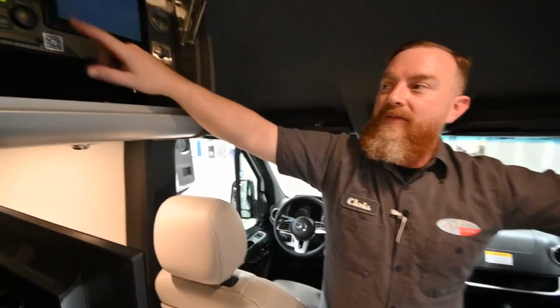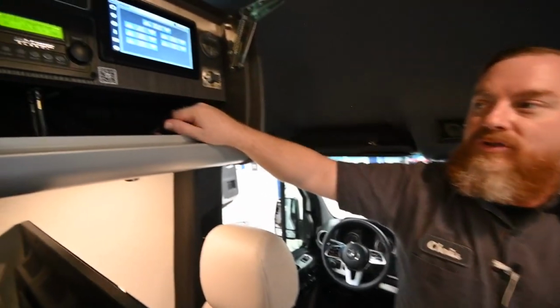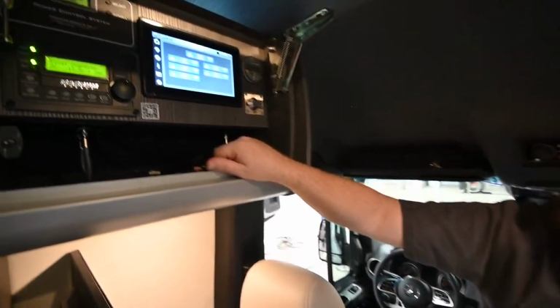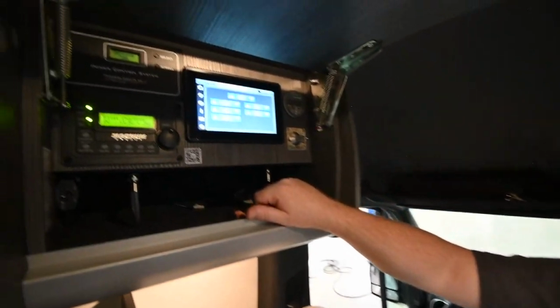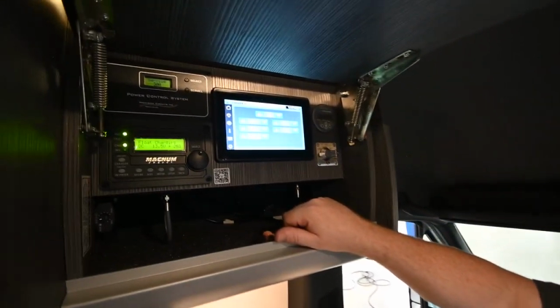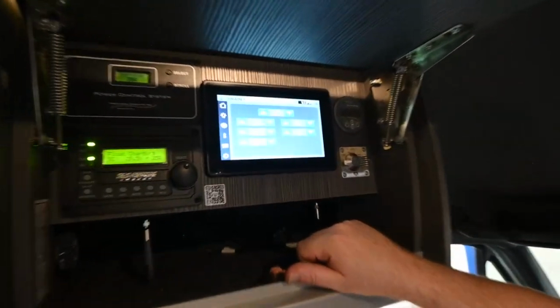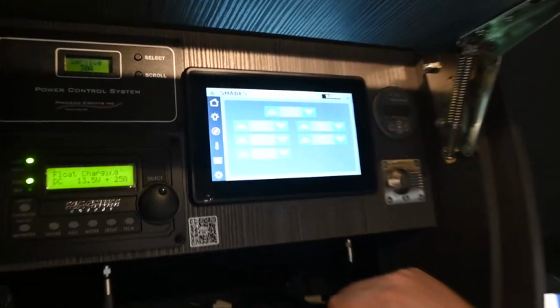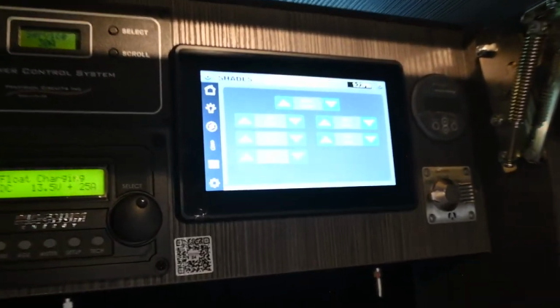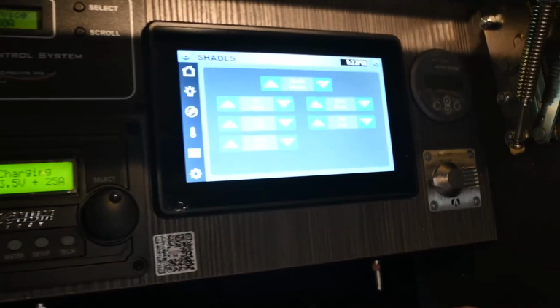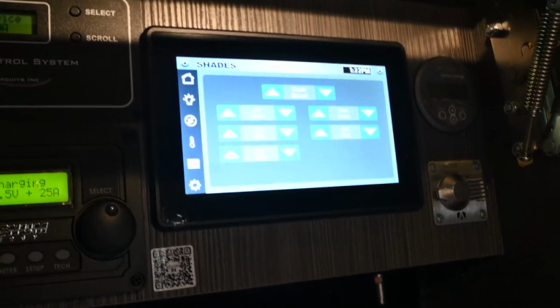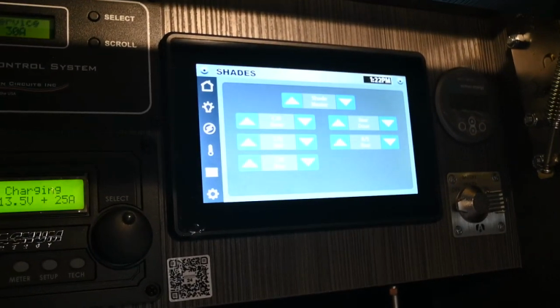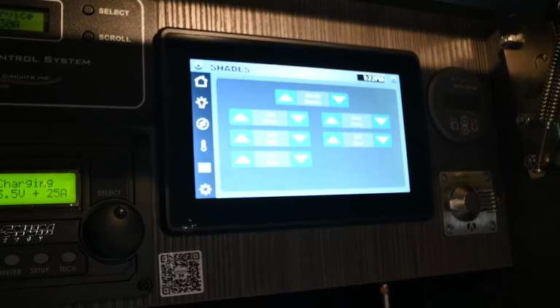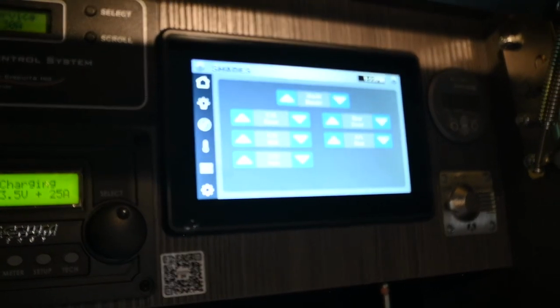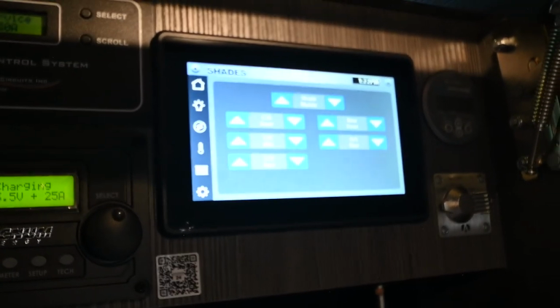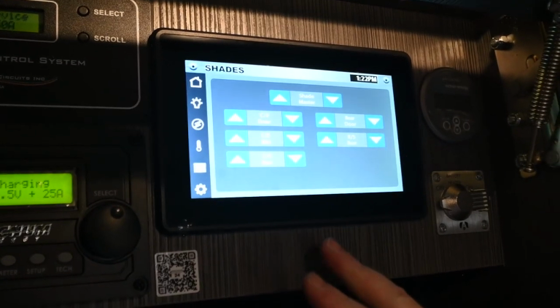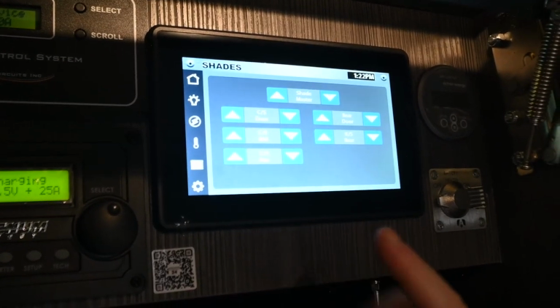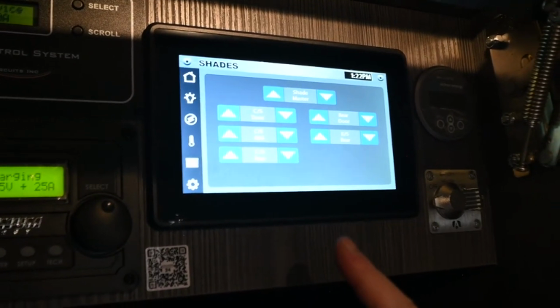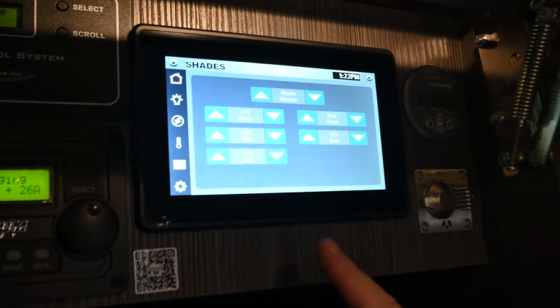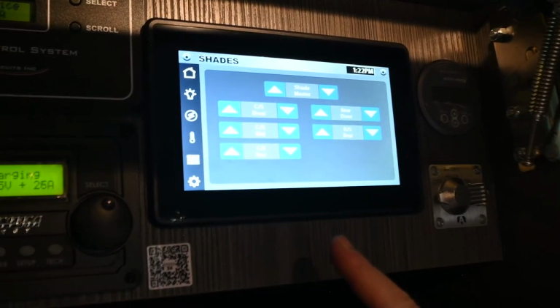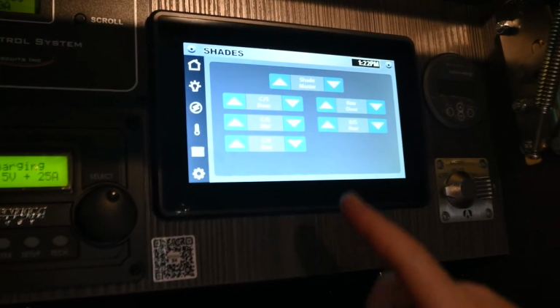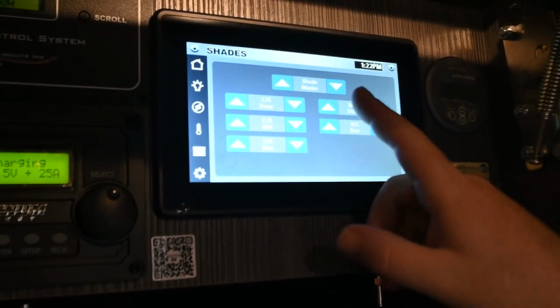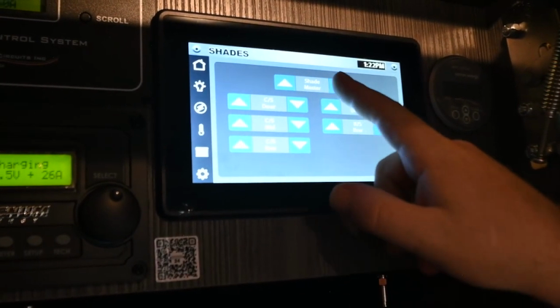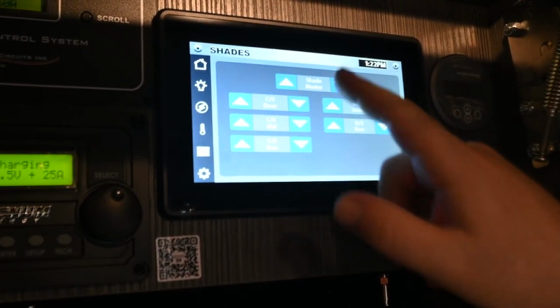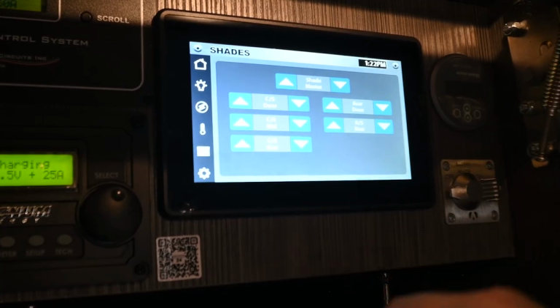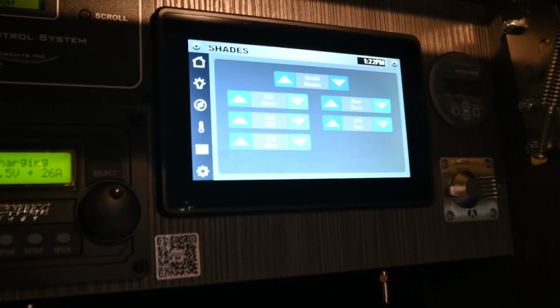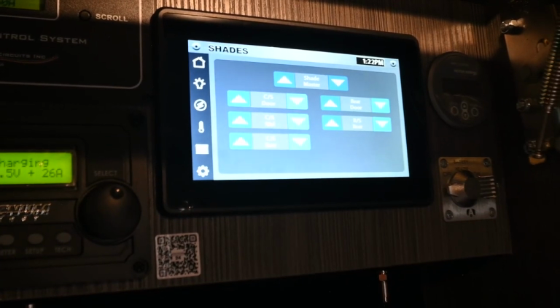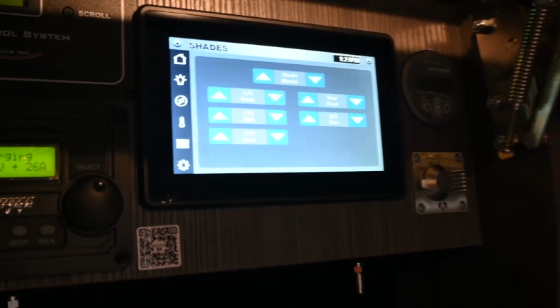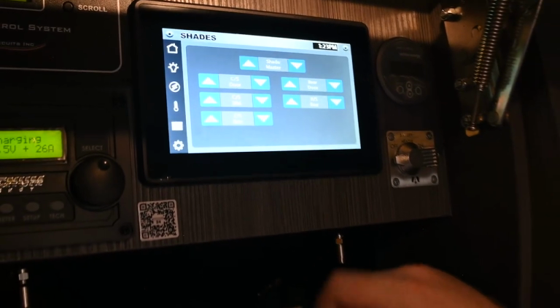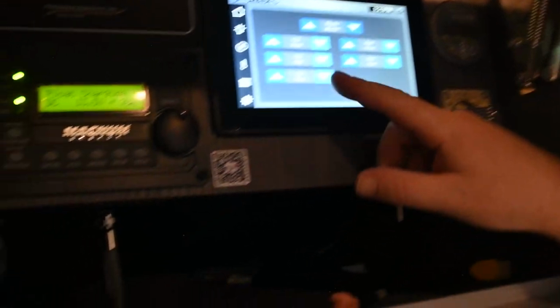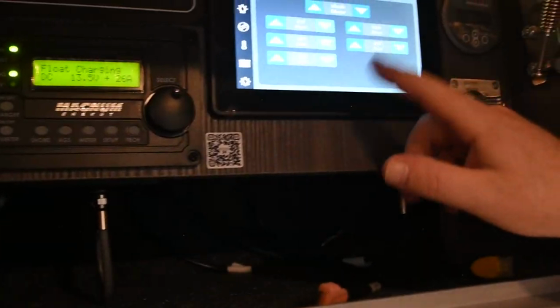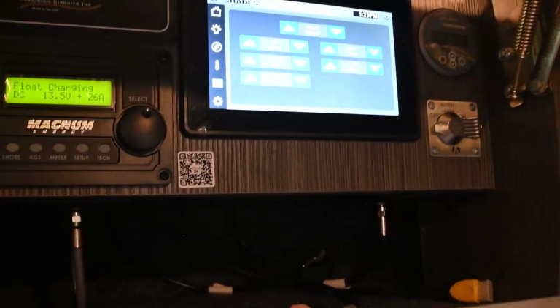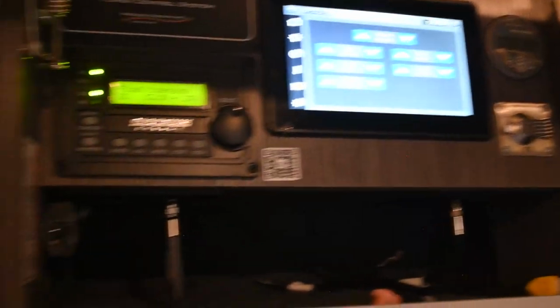After that, we've got the shades. On these 2022 model vans, they've done away with the dual shades, so you just get a single nightshade. You can draw them all down at the same time, or of course you can do them individually.